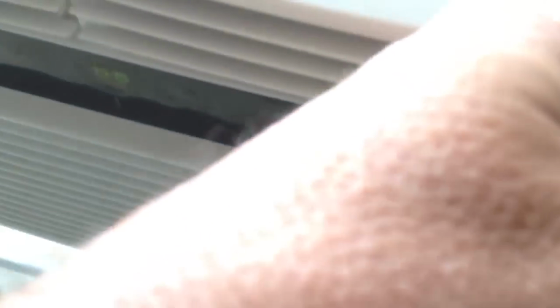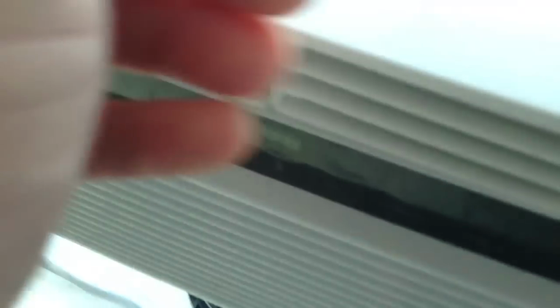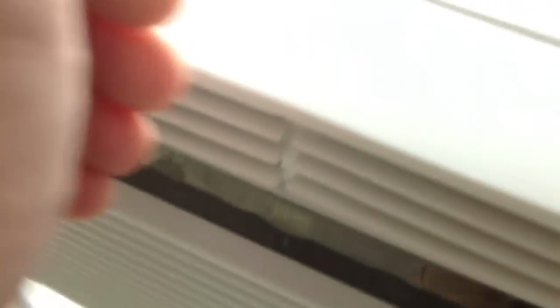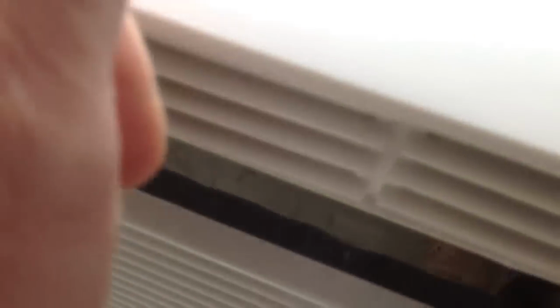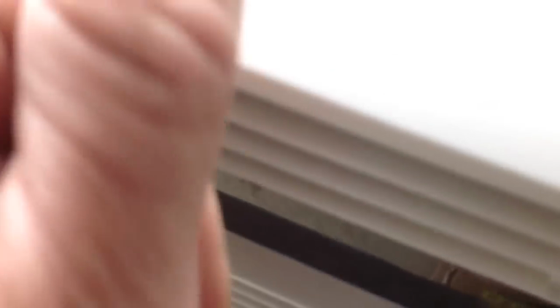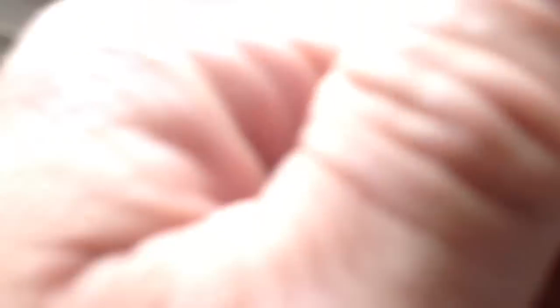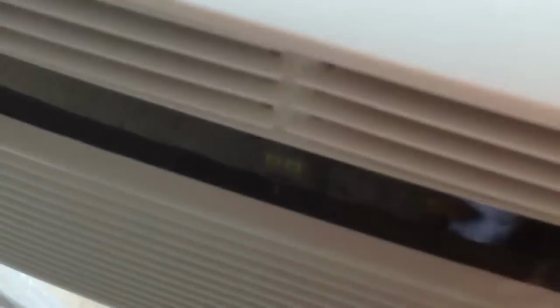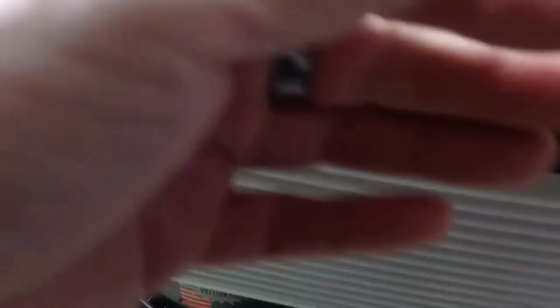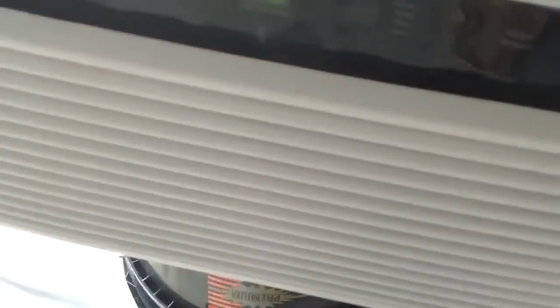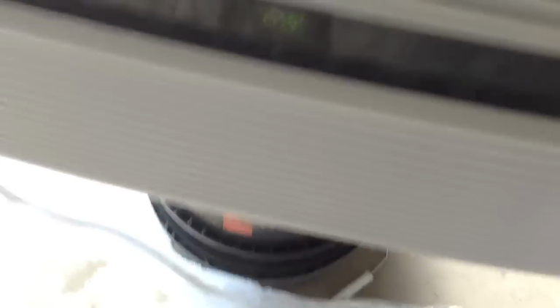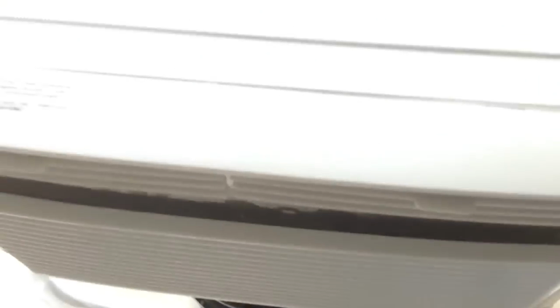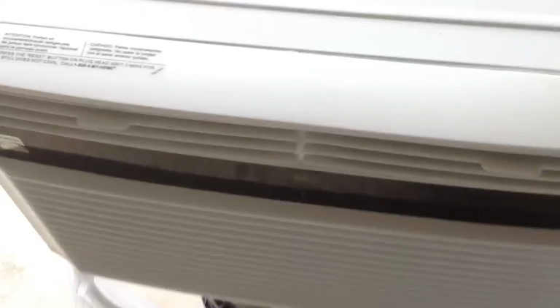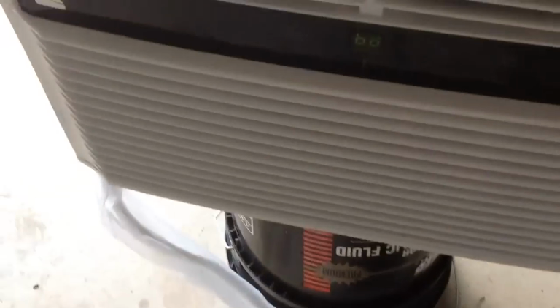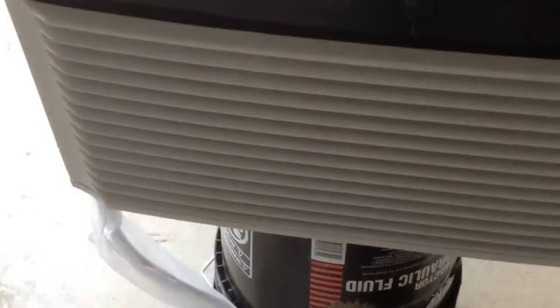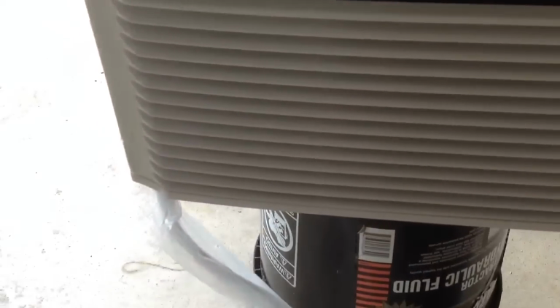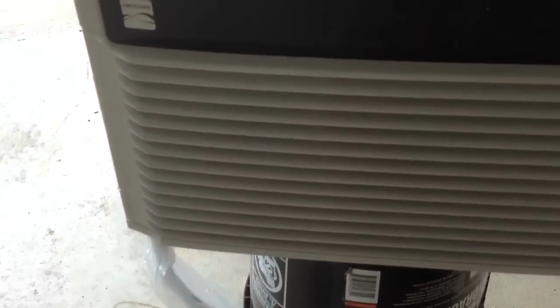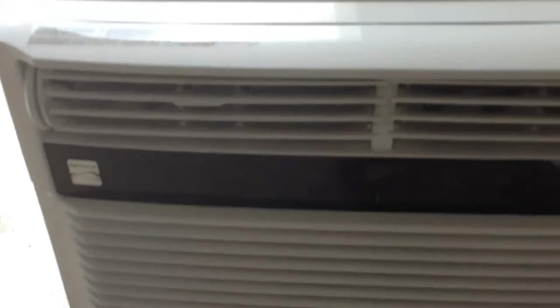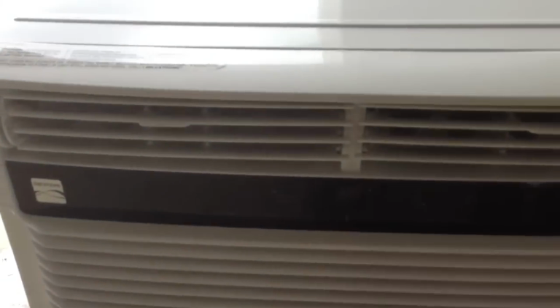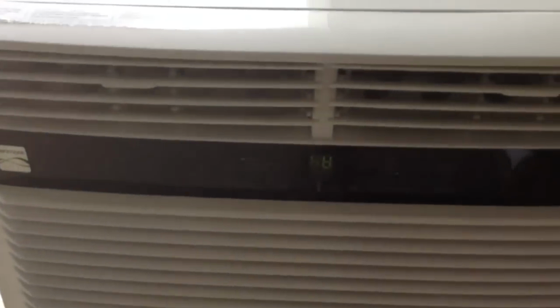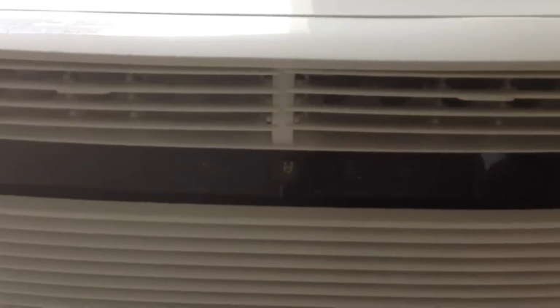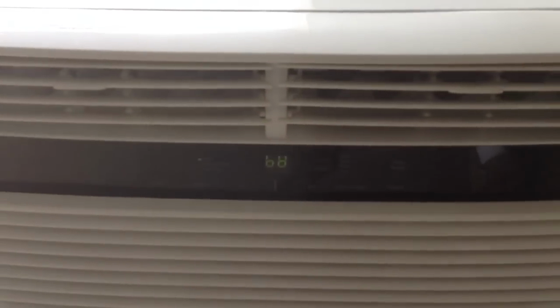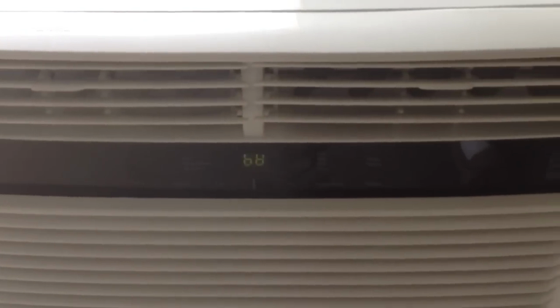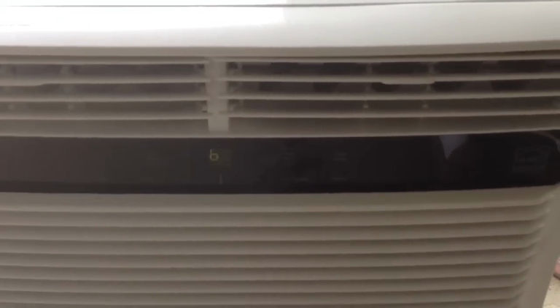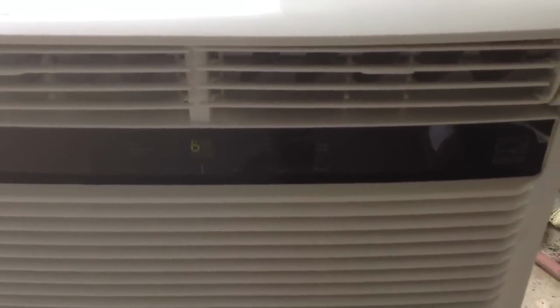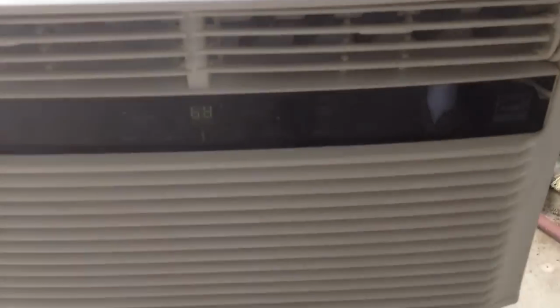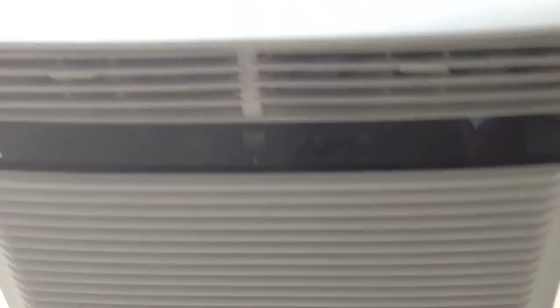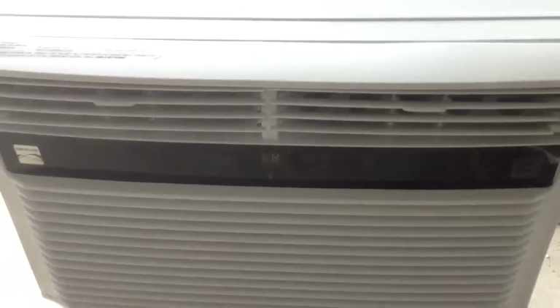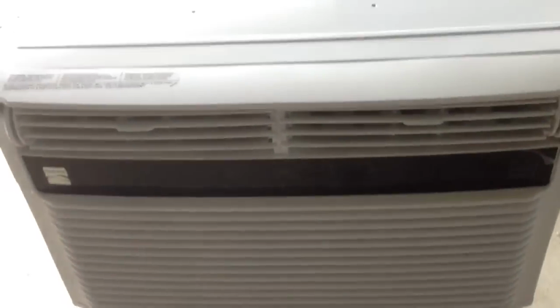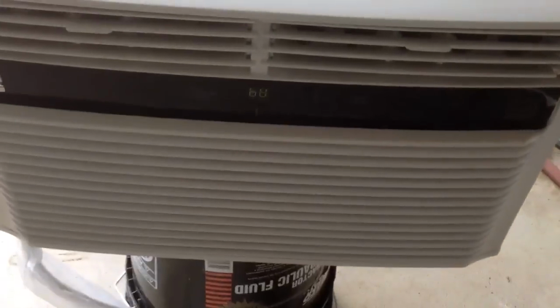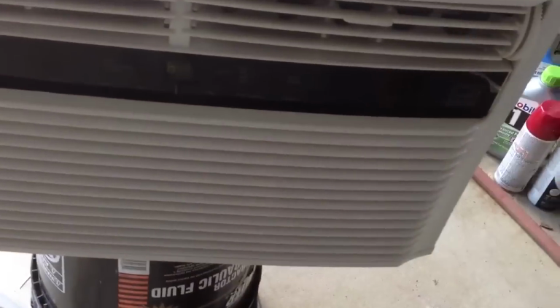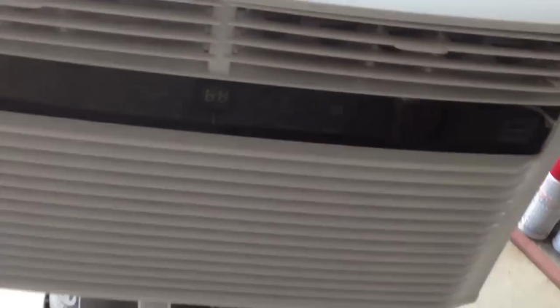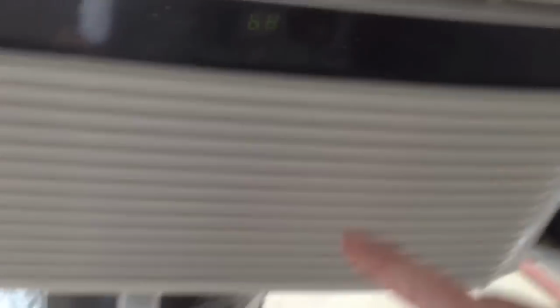You can barely hear it come on — these new air conditioners are just so quiet. I think I have it set to 68 degrees. You can see that. And what I'm going to do now is turn it off.